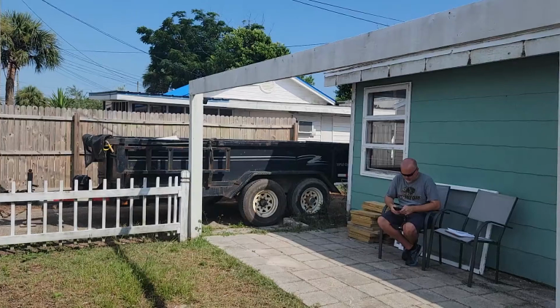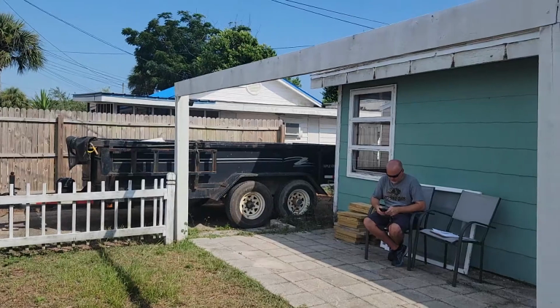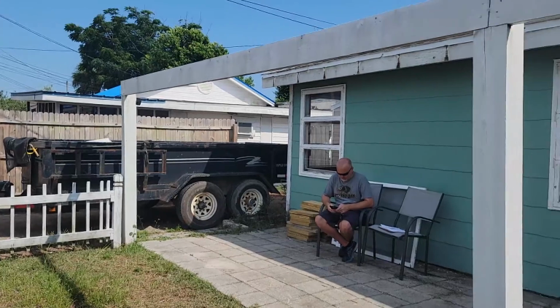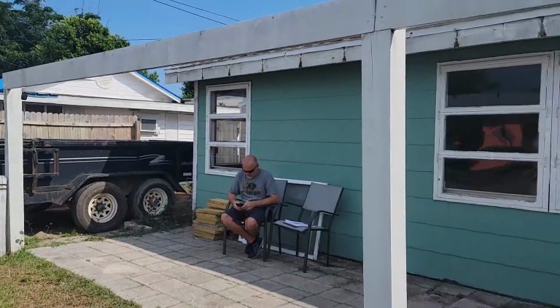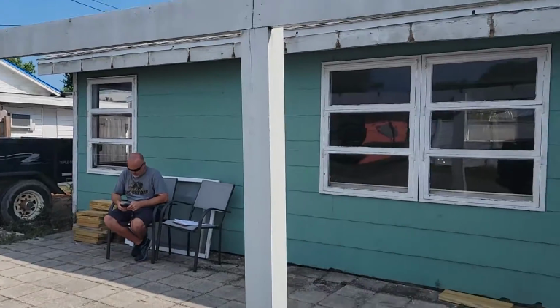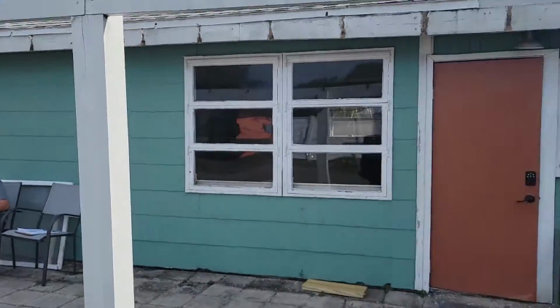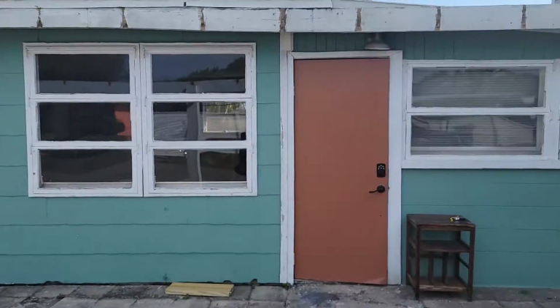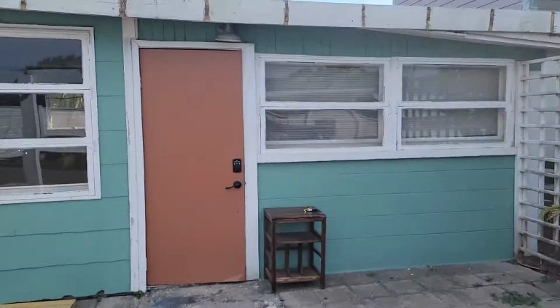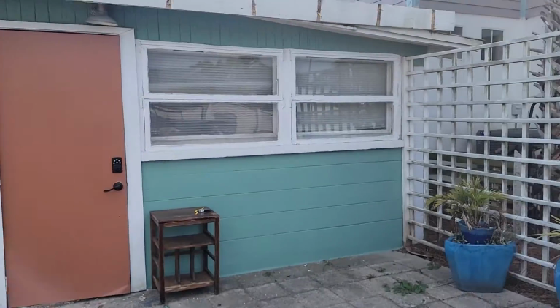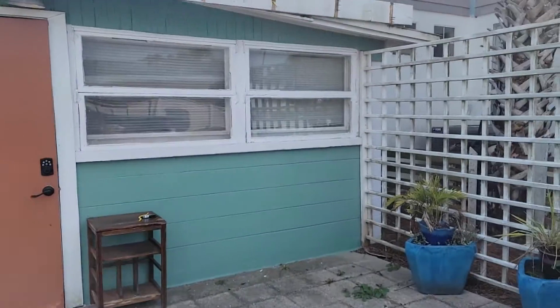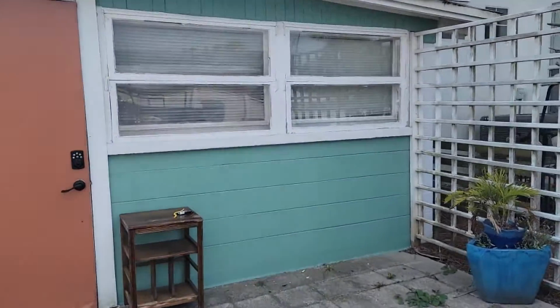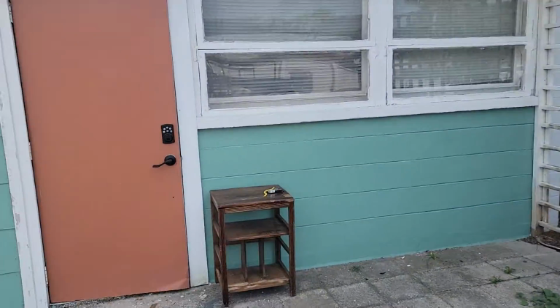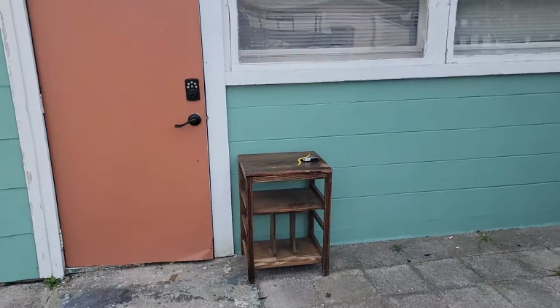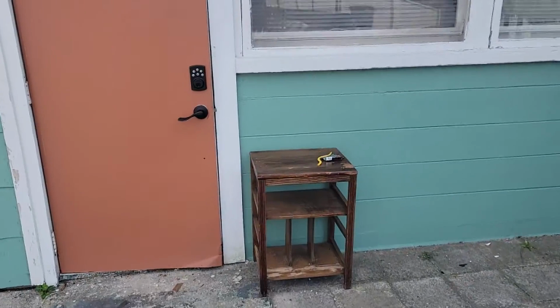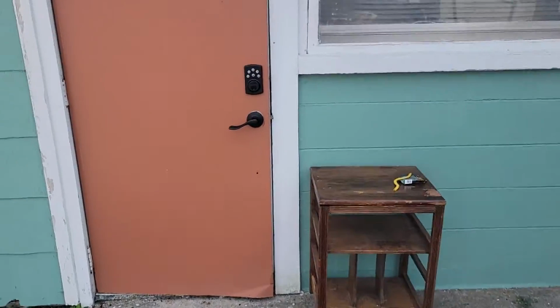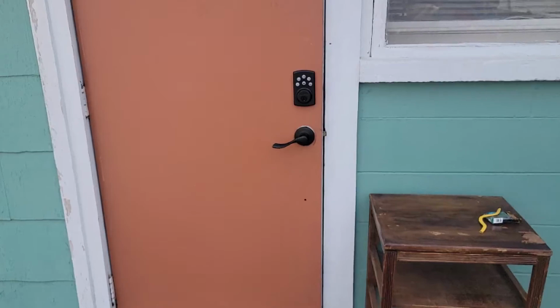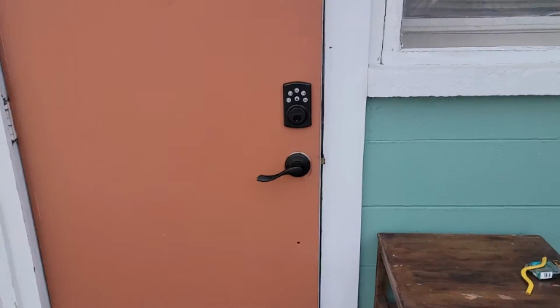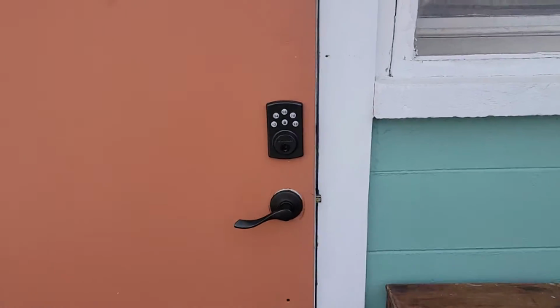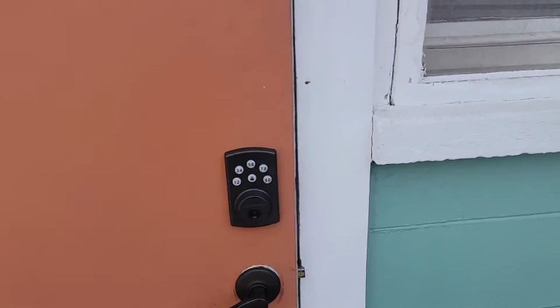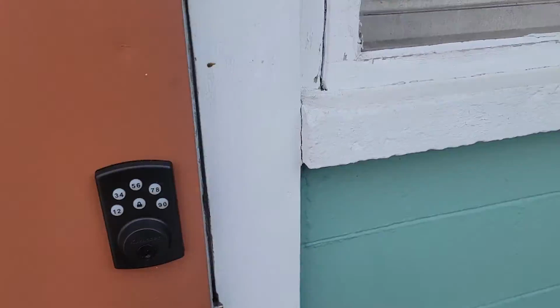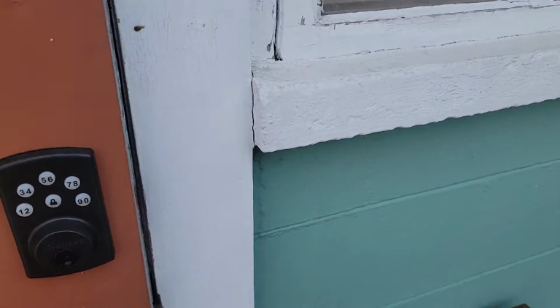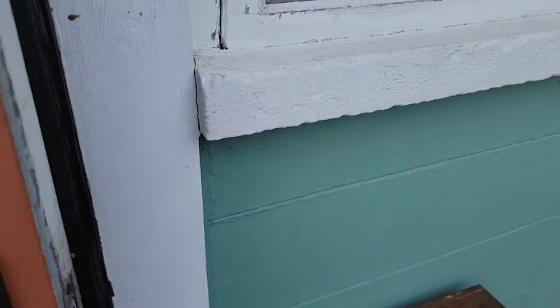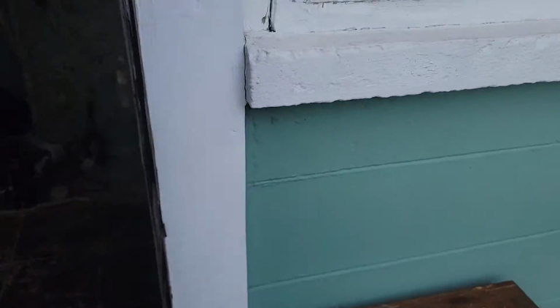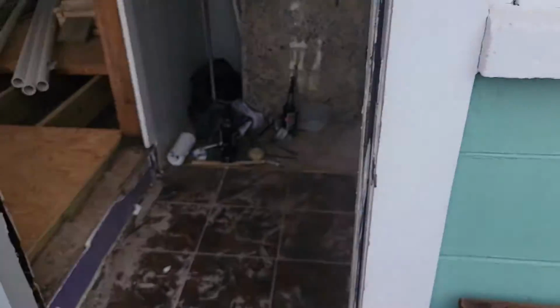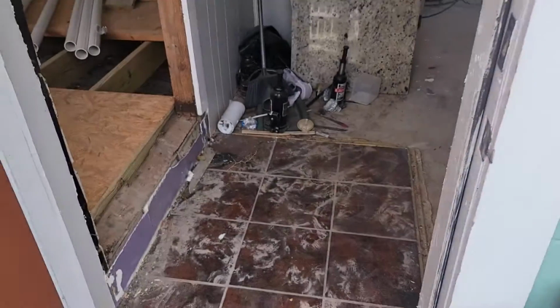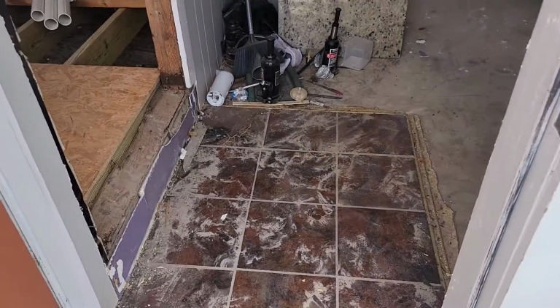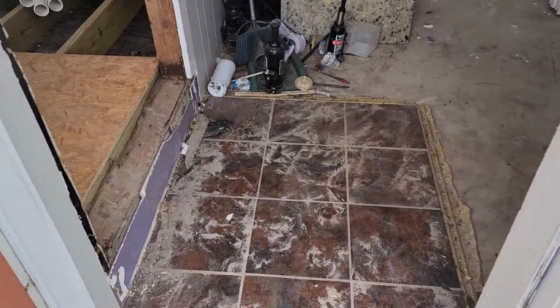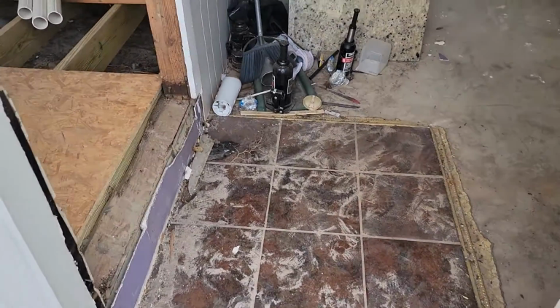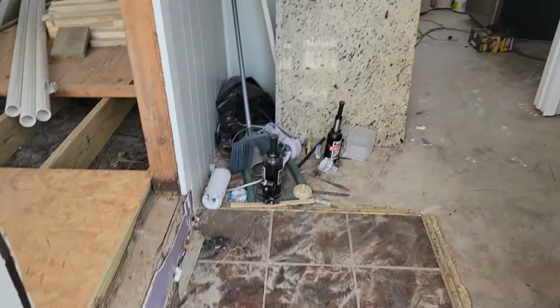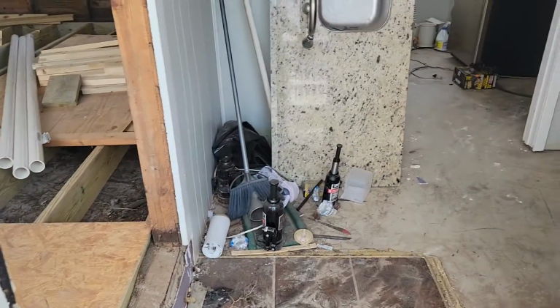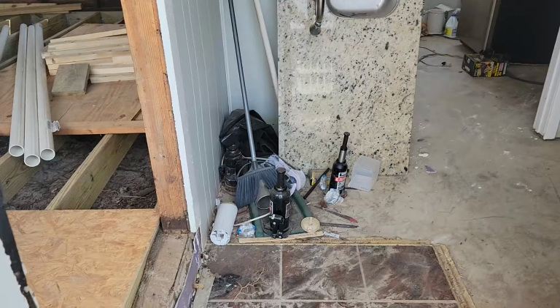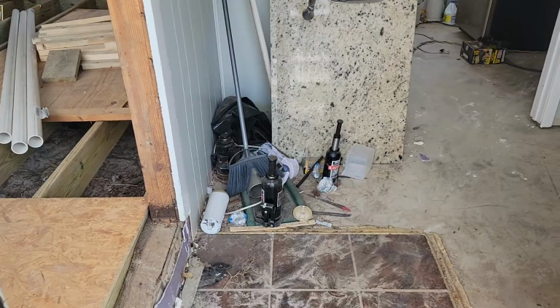All right, it's June 24th, 2022. This is our little progress video on the house. I have no idea what day we are in it because it's a lot of partial days. It's too damn hot here.